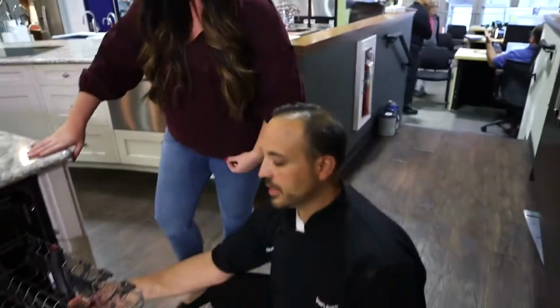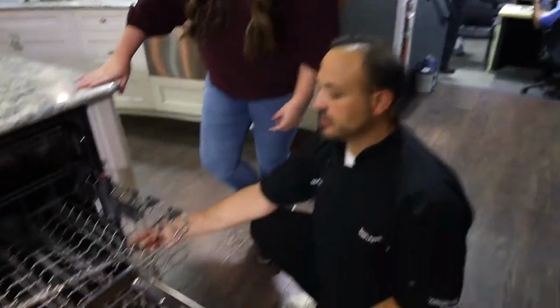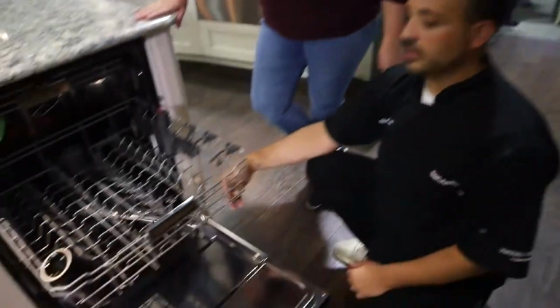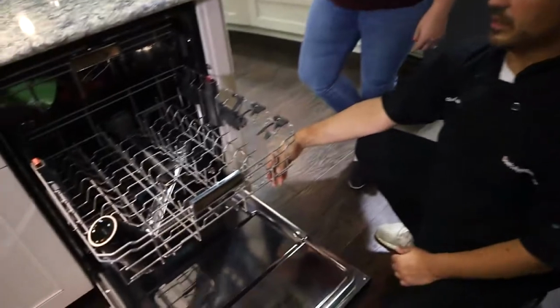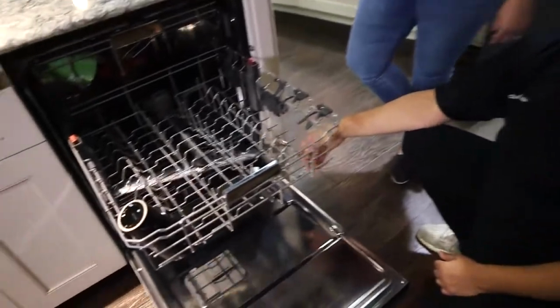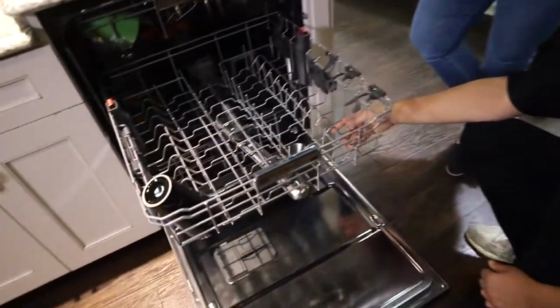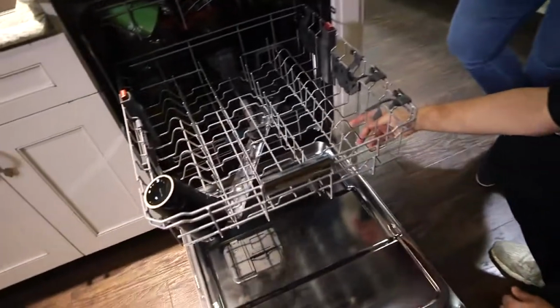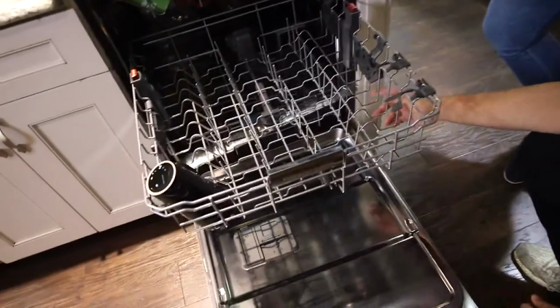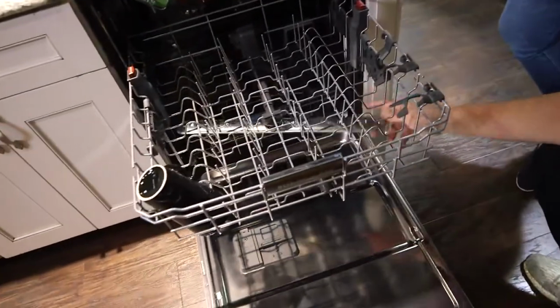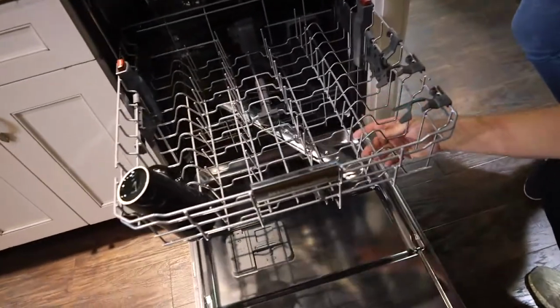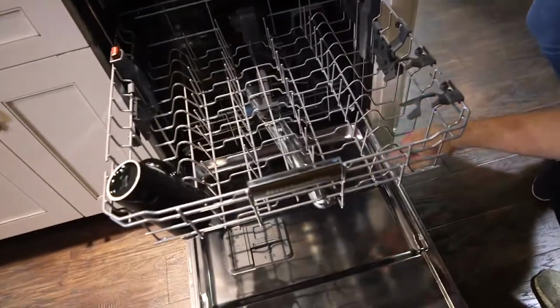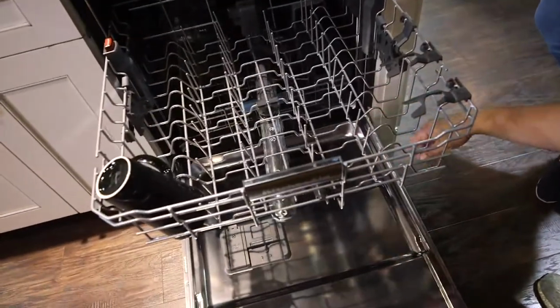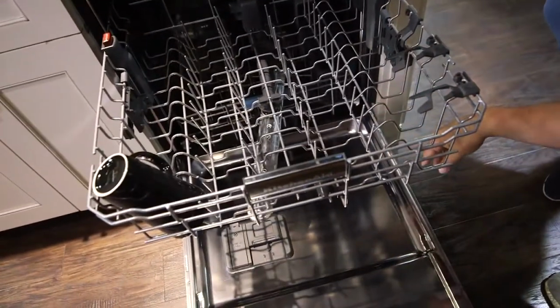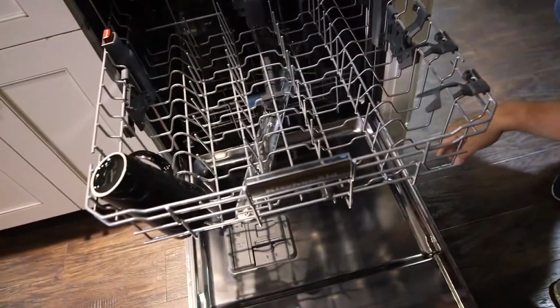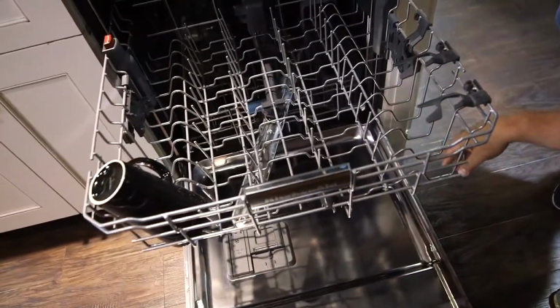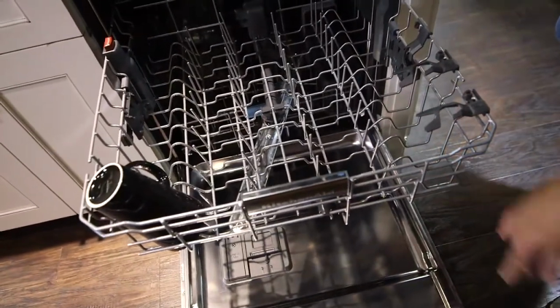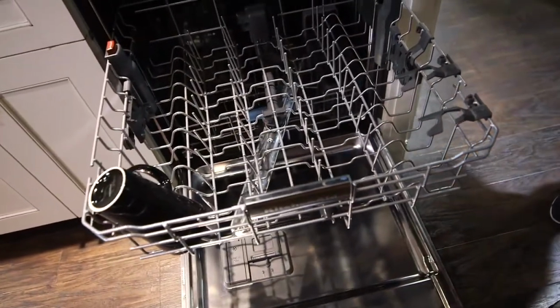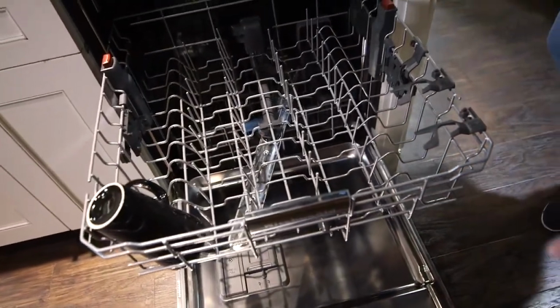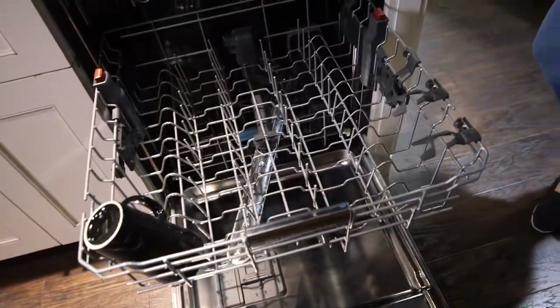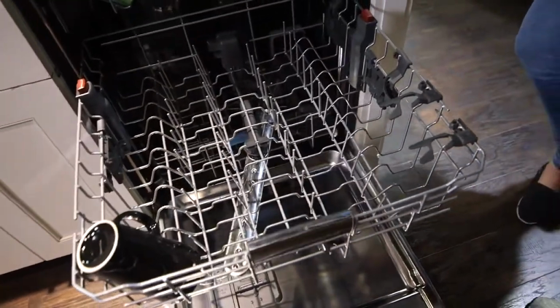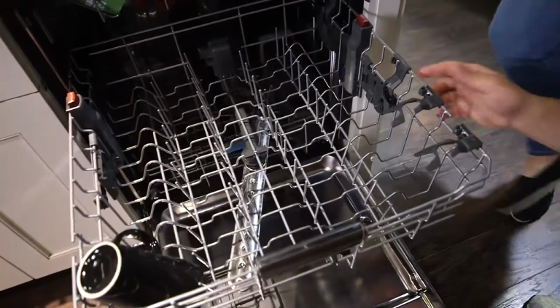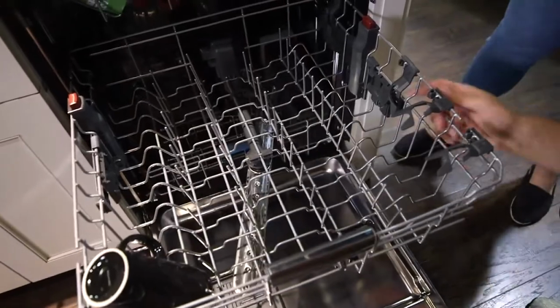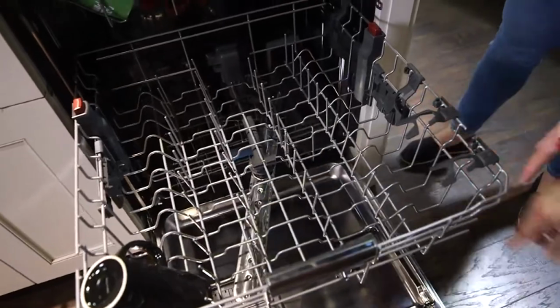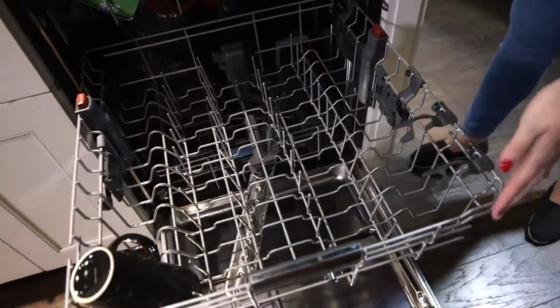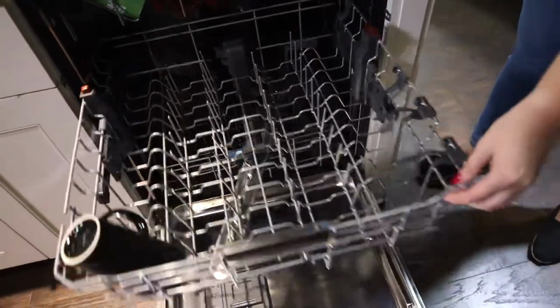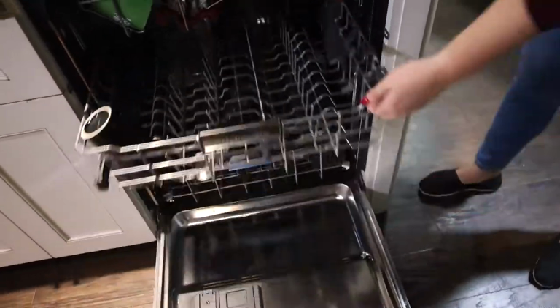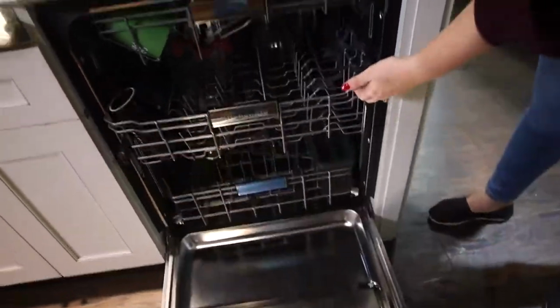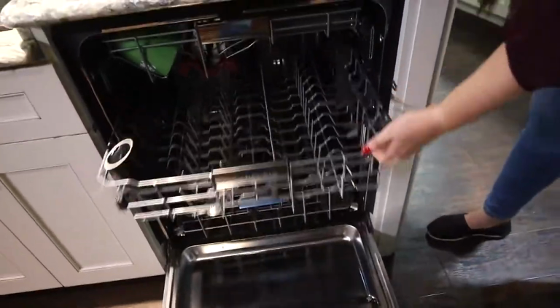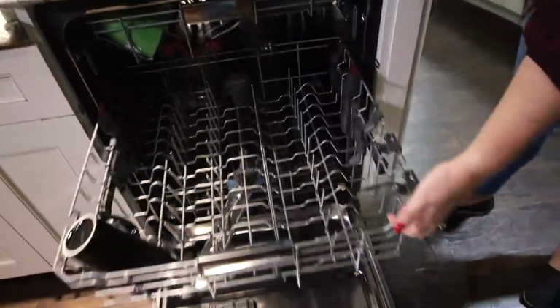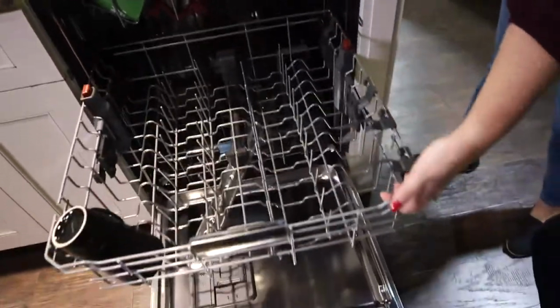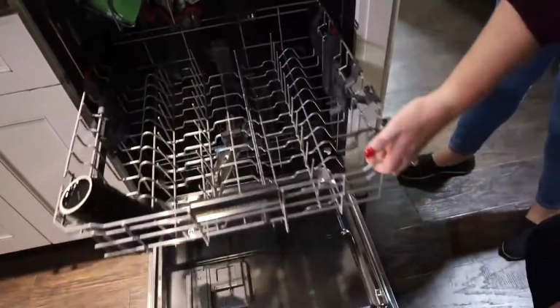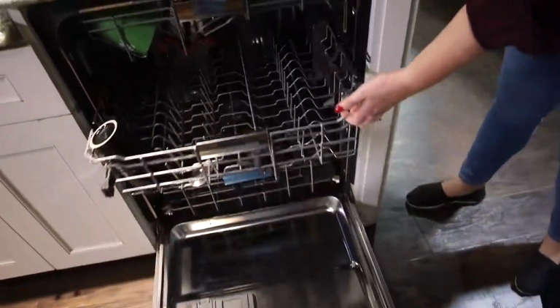Convertibility with this guy here — stainless, not plastic. That'll stand the test of time. Easy glide too — super easy.